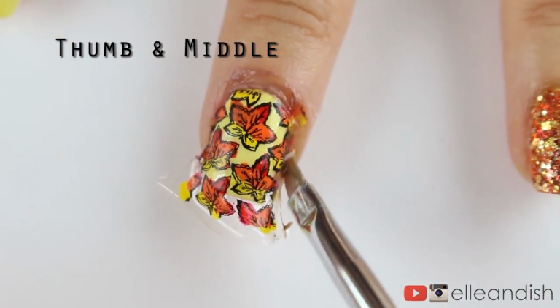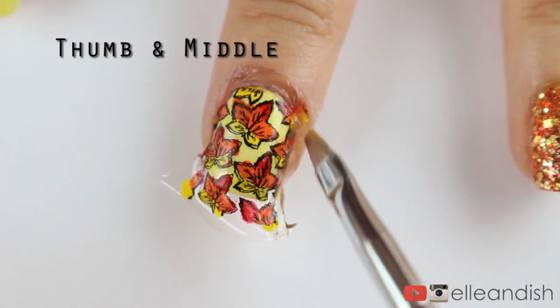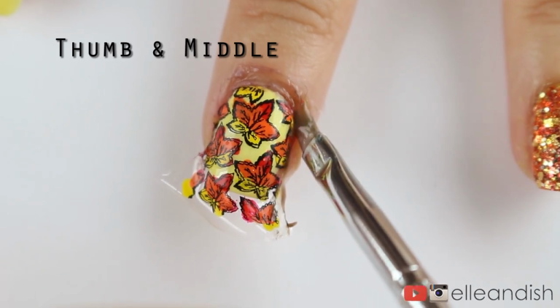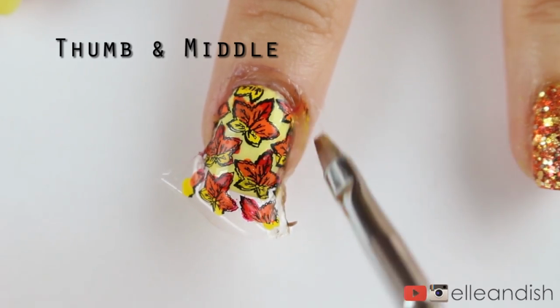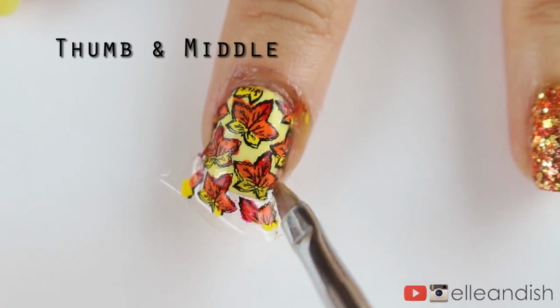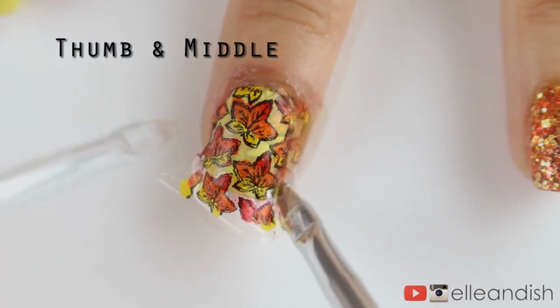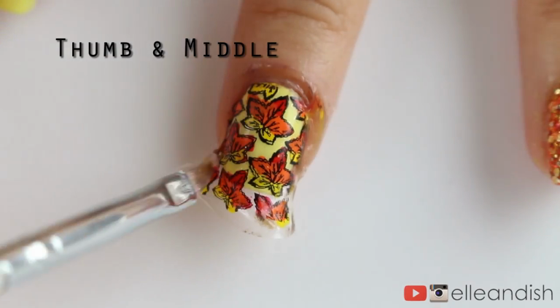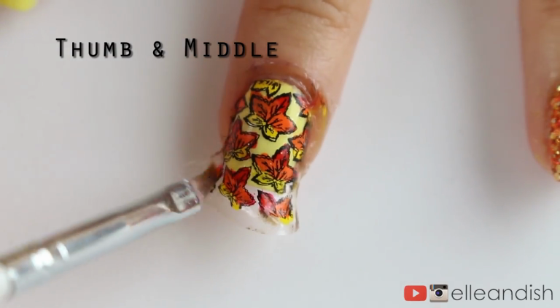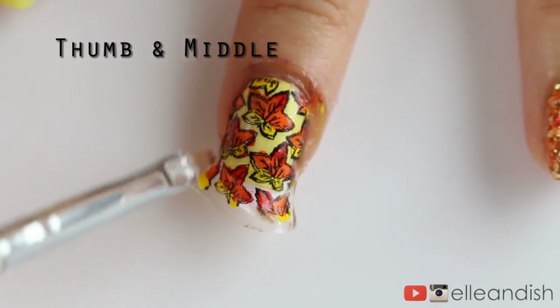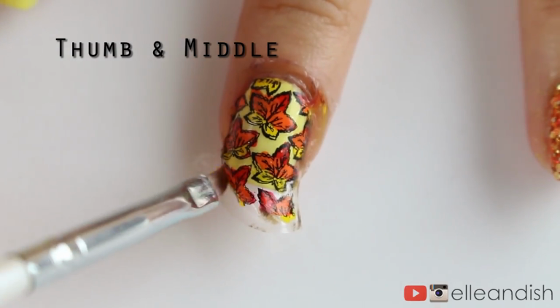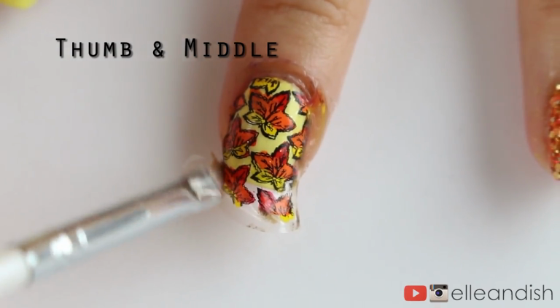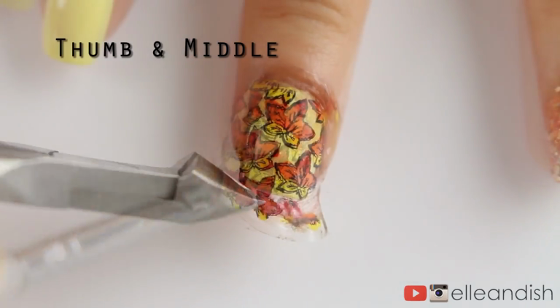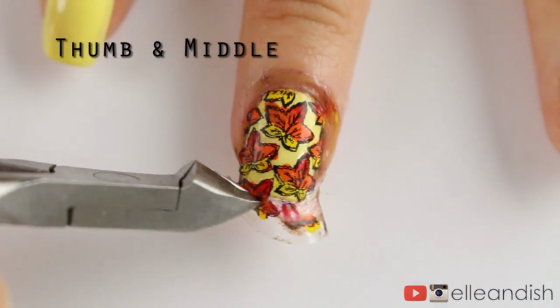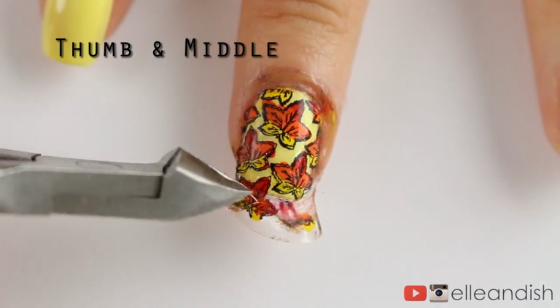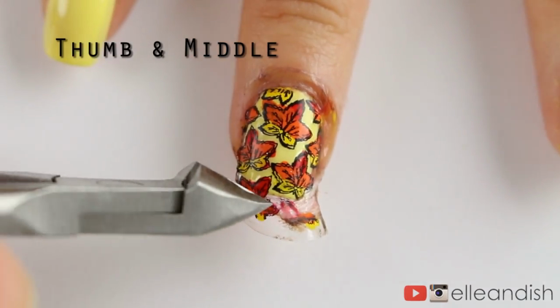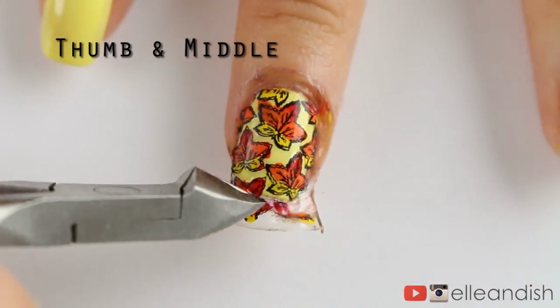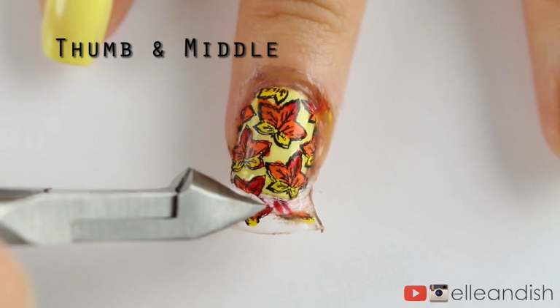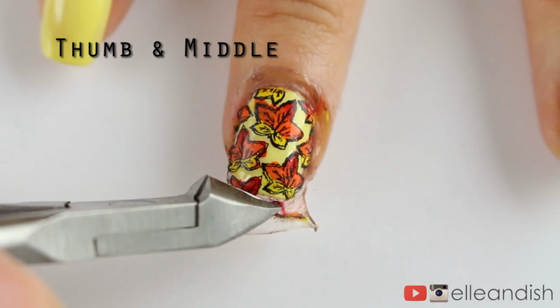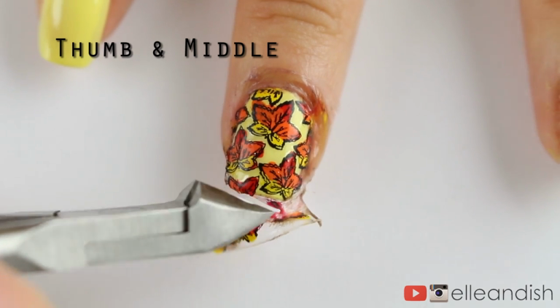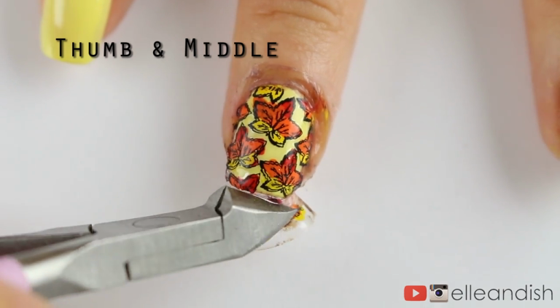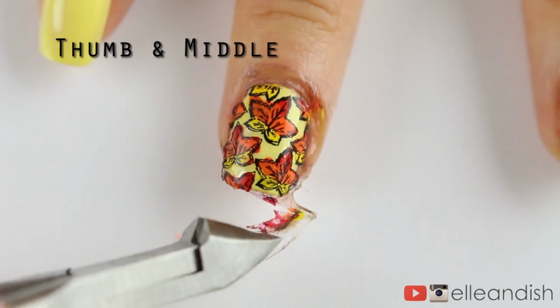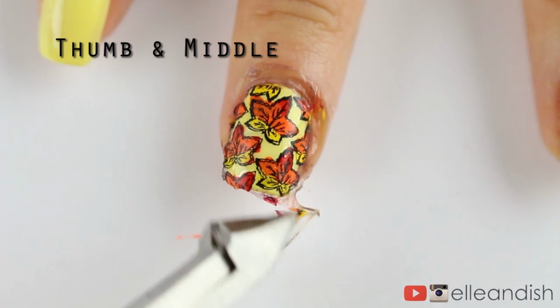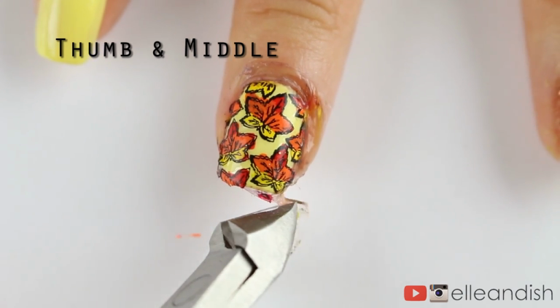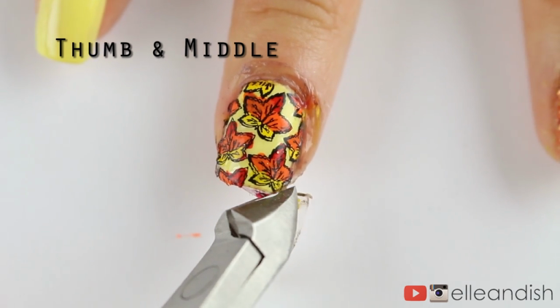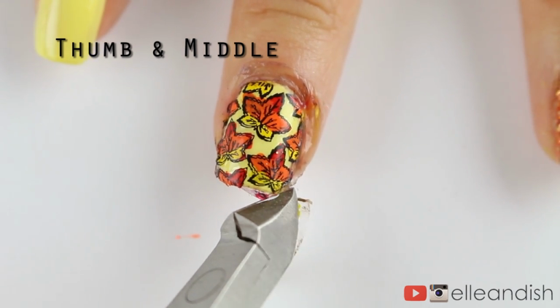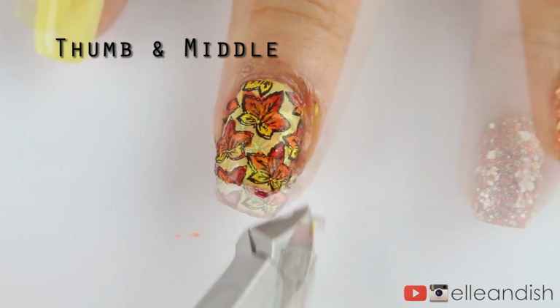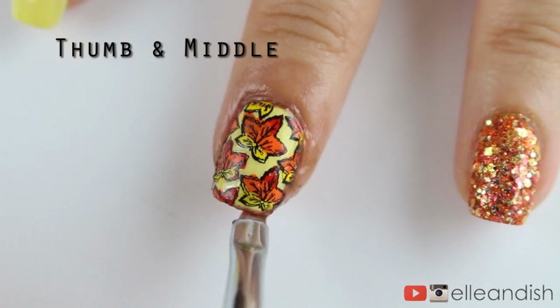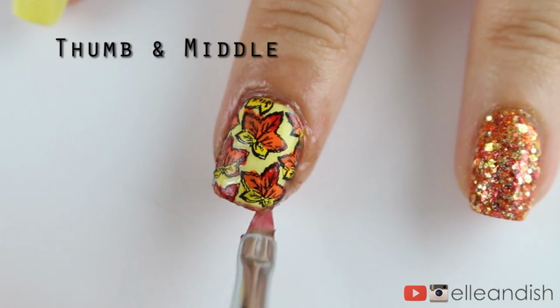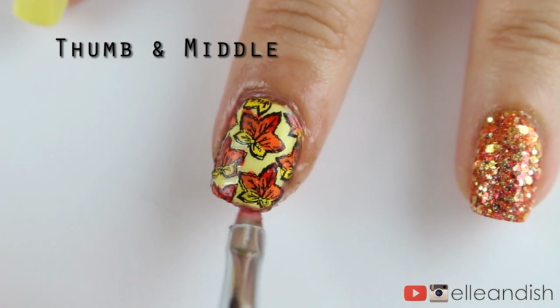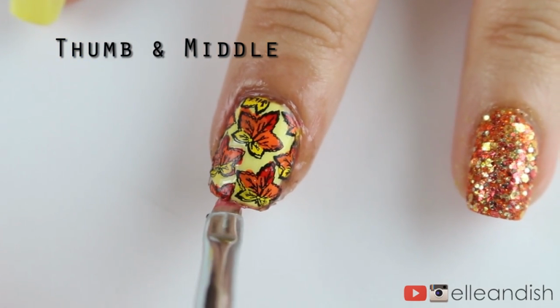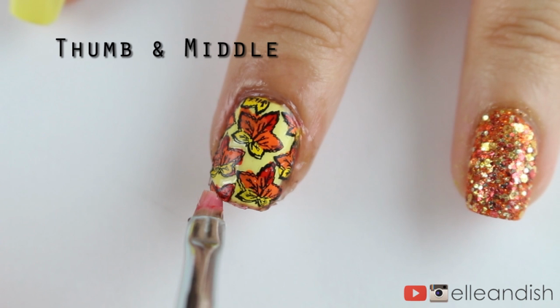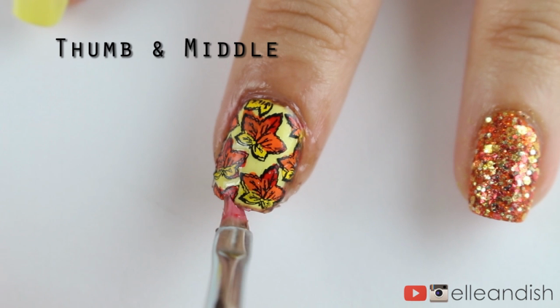Just tap the damp brush onto the sticker and it should melt onto your nail bed and conform to the edges. Cut off that overhang and apply a little bit of nail polish remover to the very tip so that it sticks down over the edge.